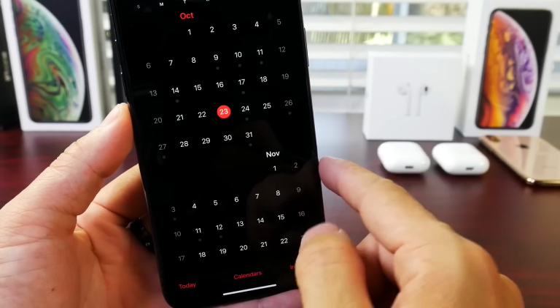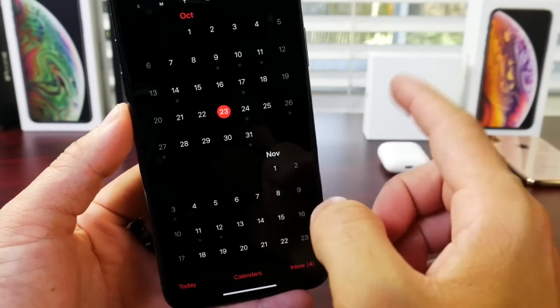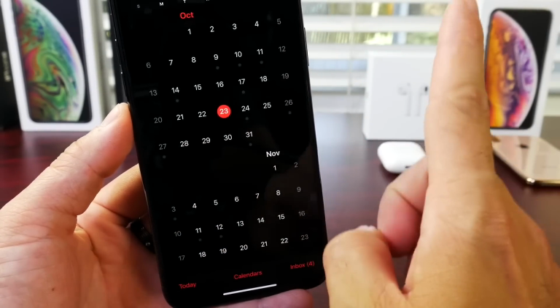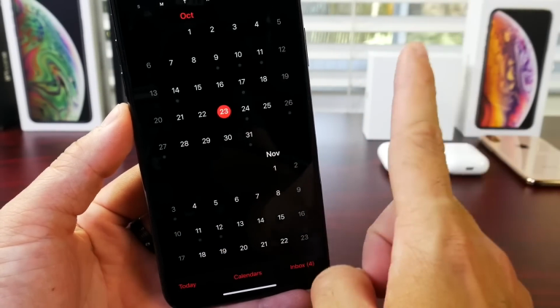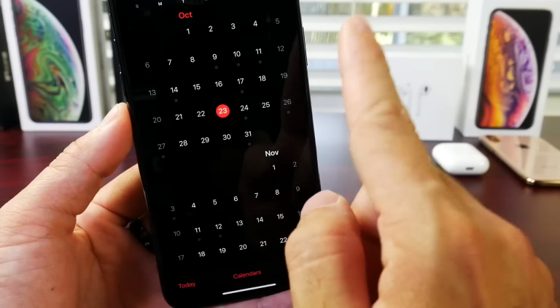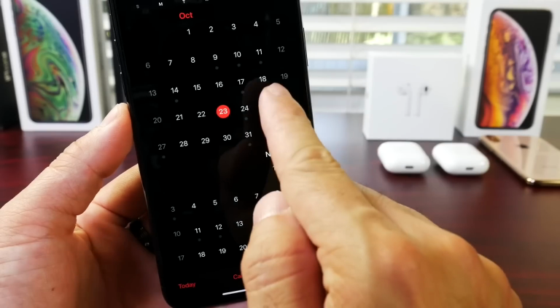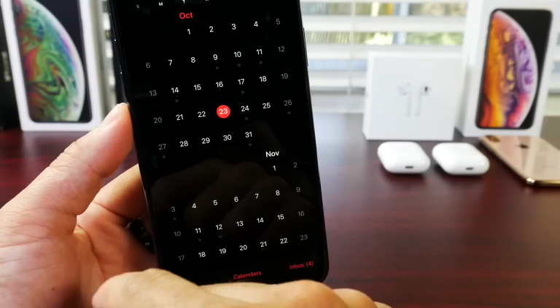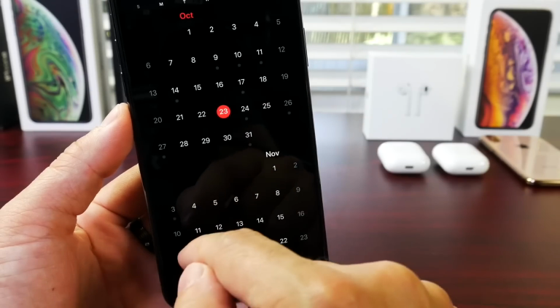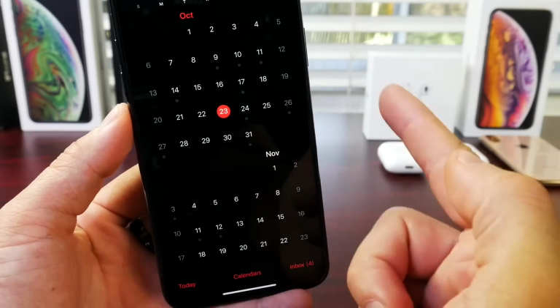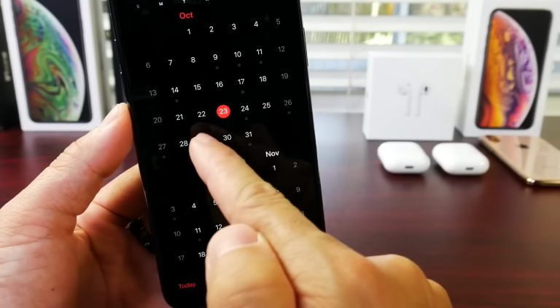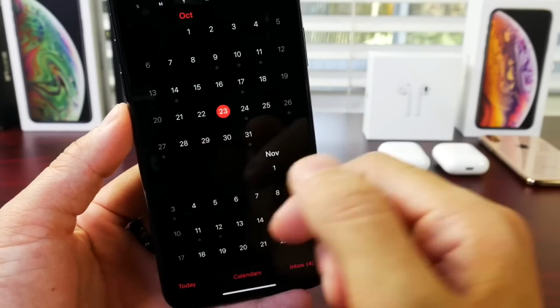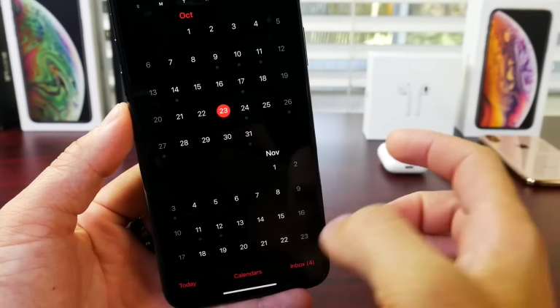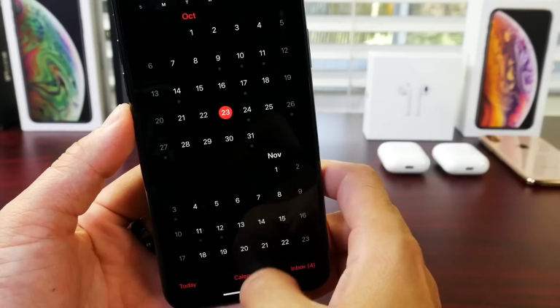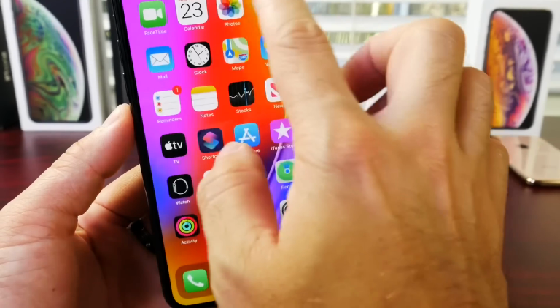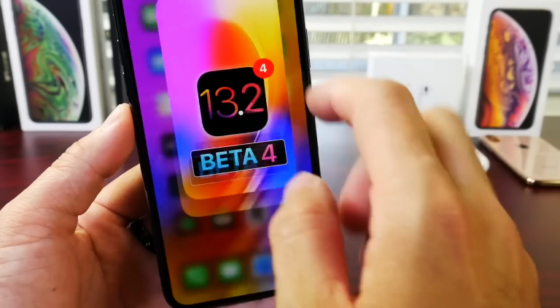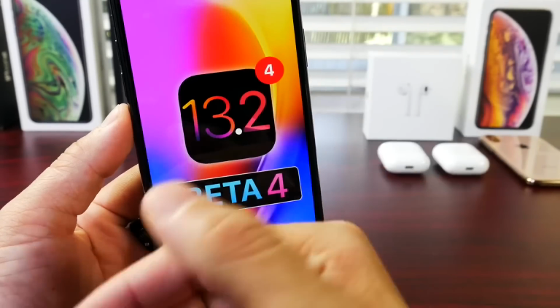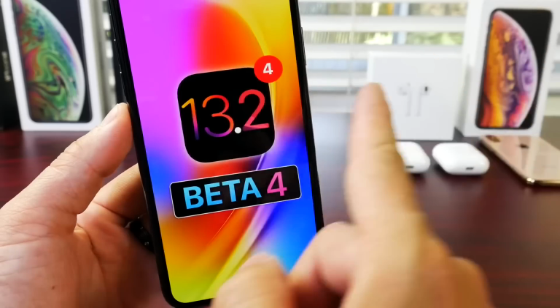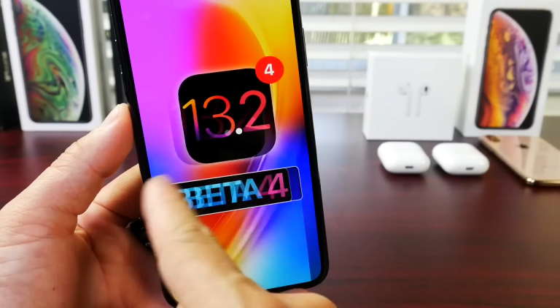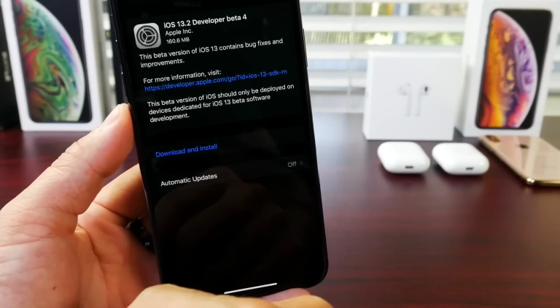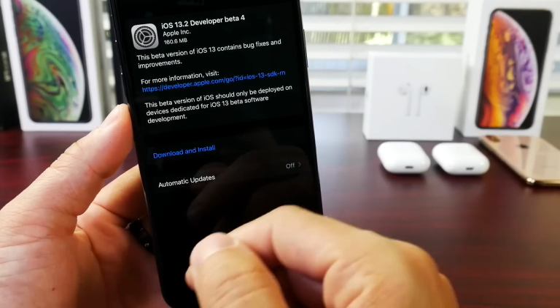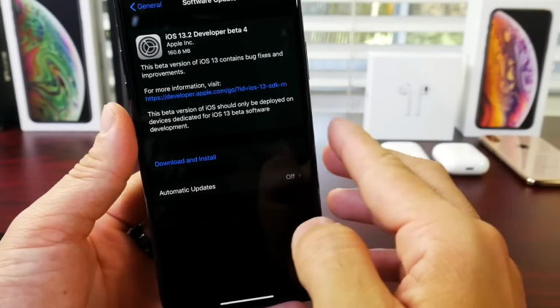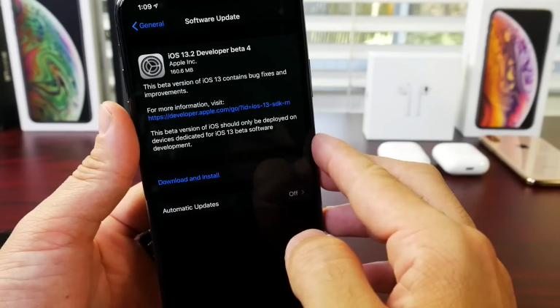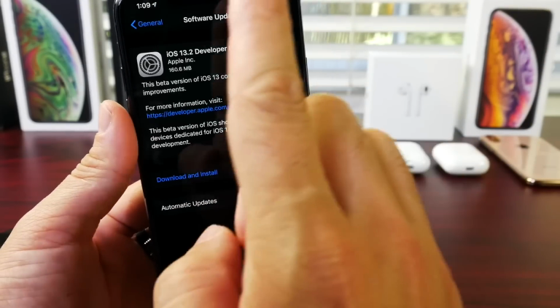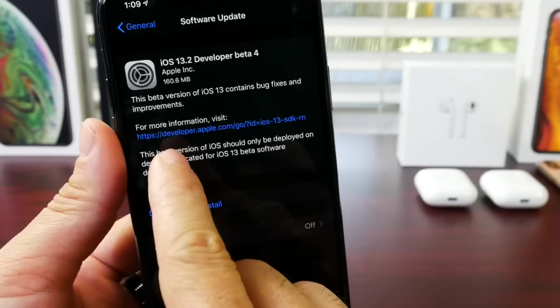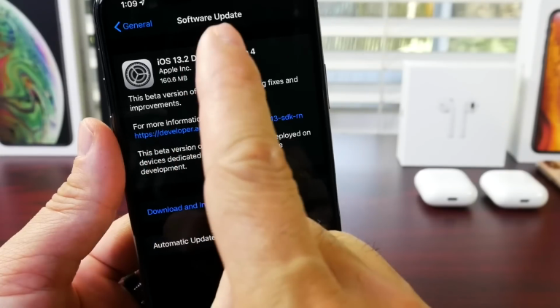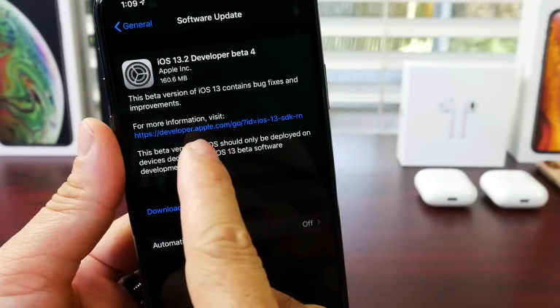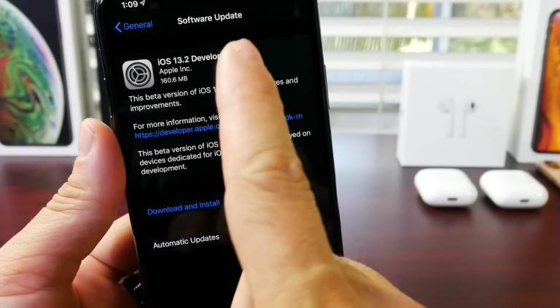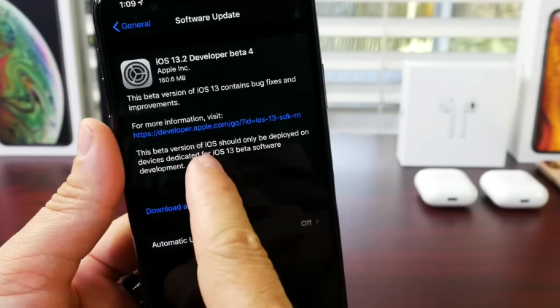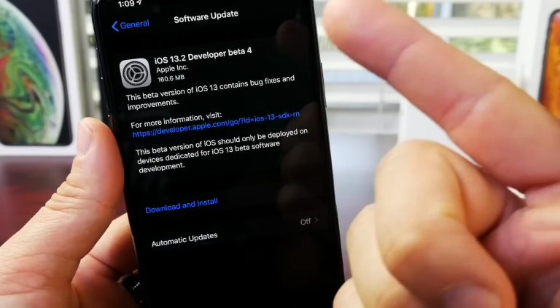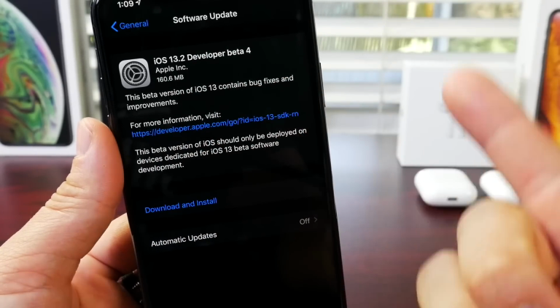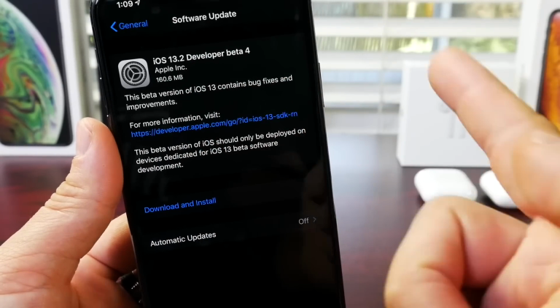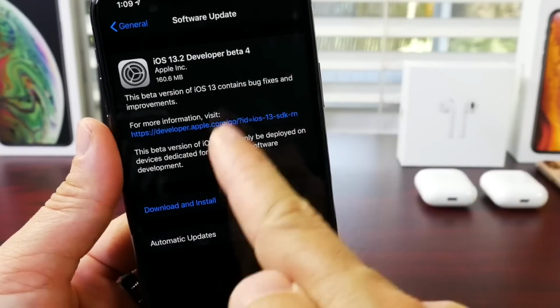And we could see another beta as early as this Friday, the 25th, if not Monday, as the gold master copy to address some of the additional concerns with this software. This software came in at approximately 160 megabytes from beta three to beta four.